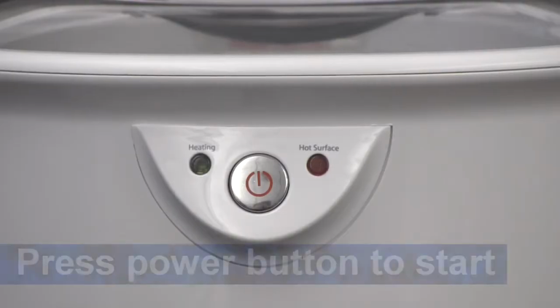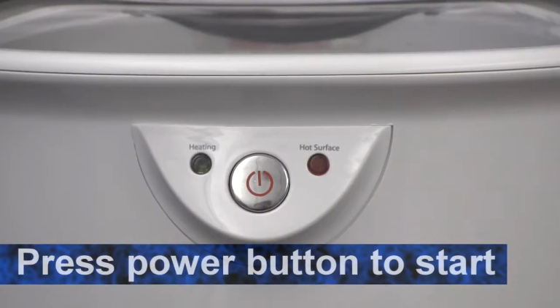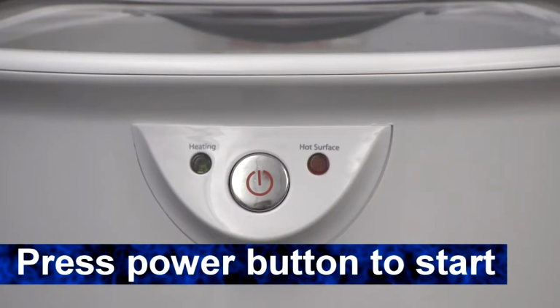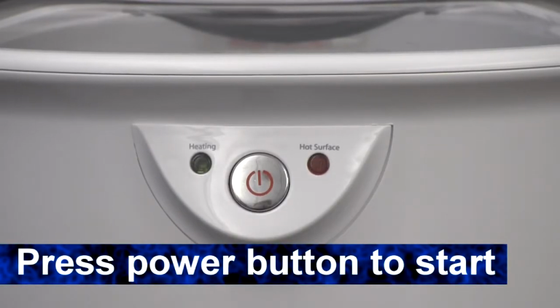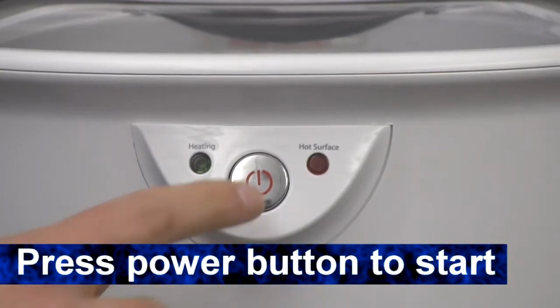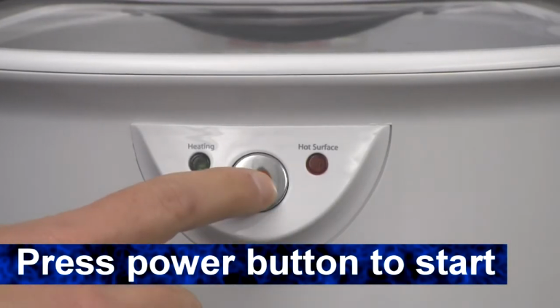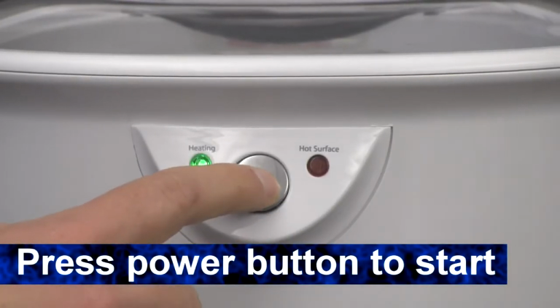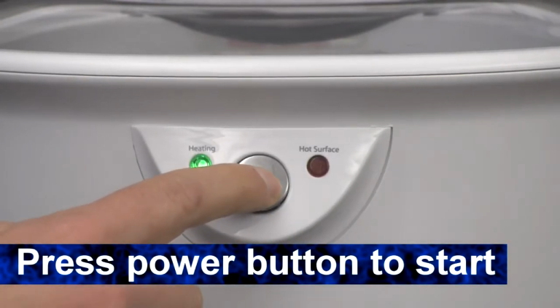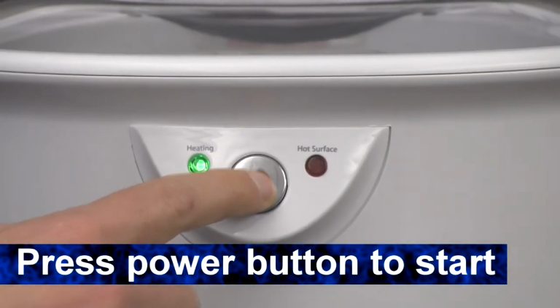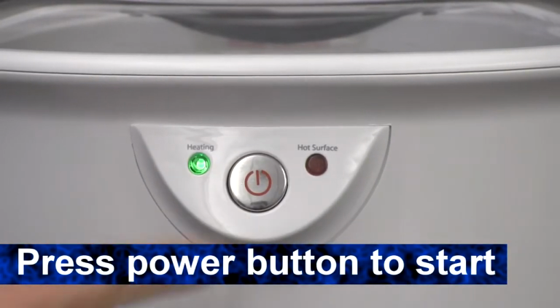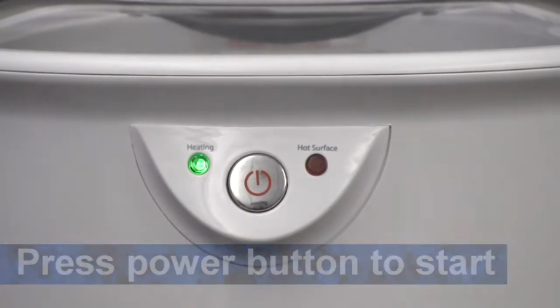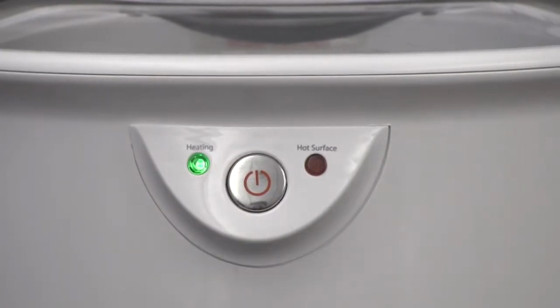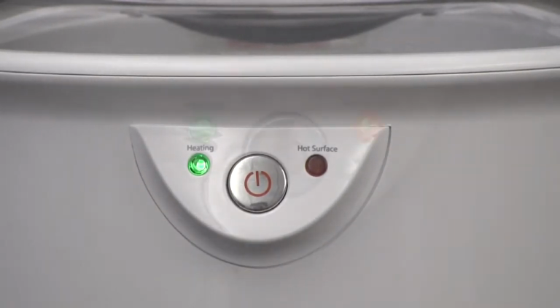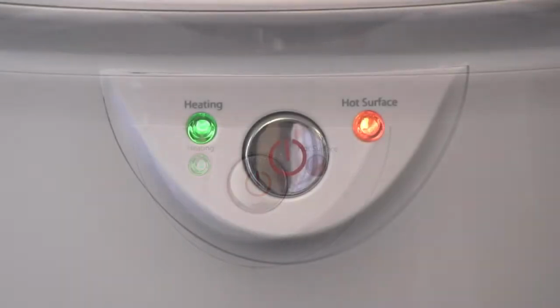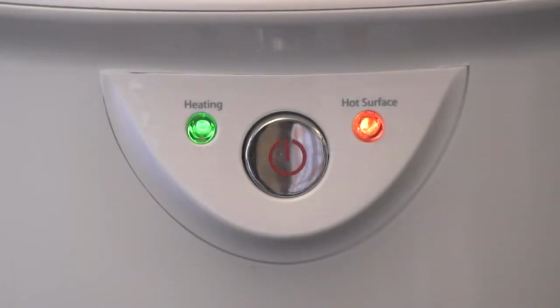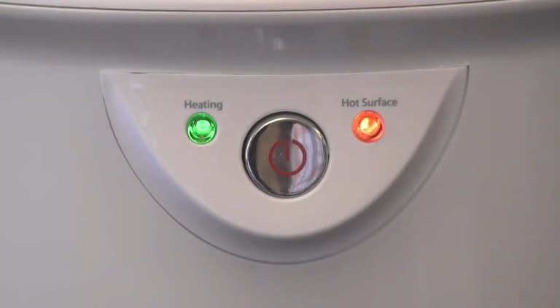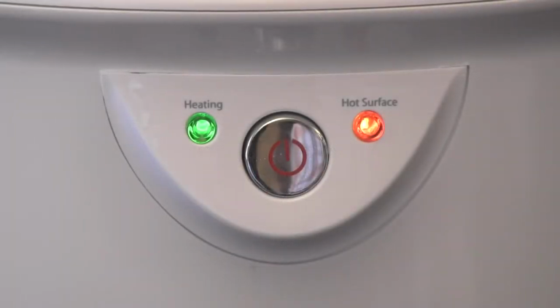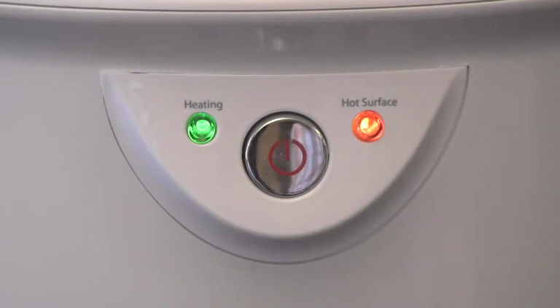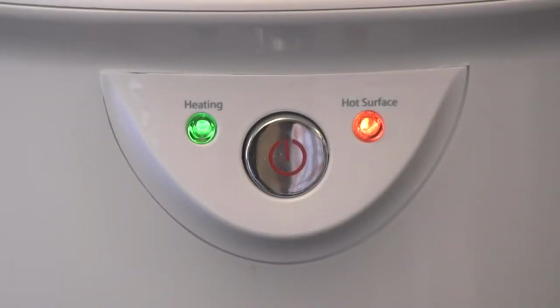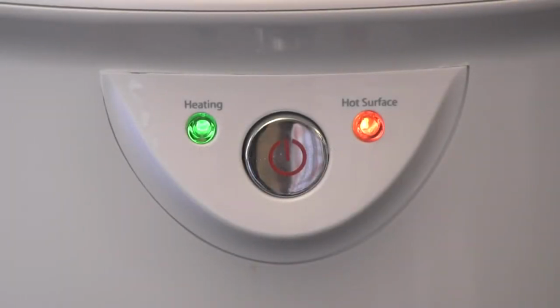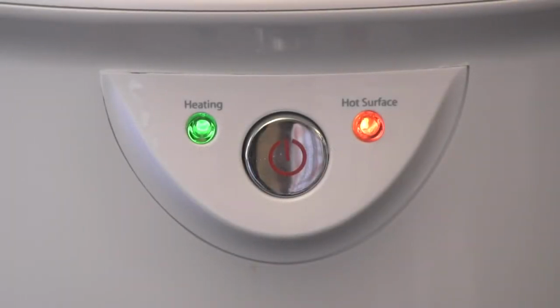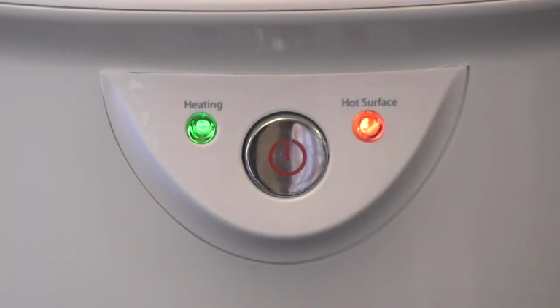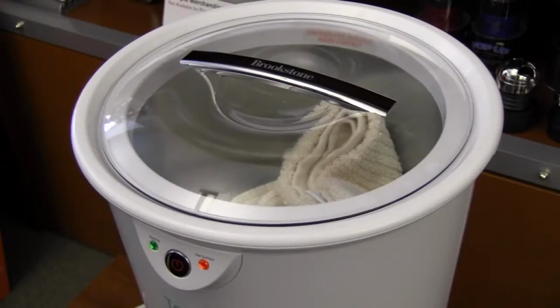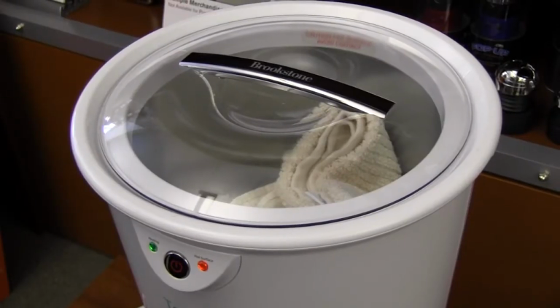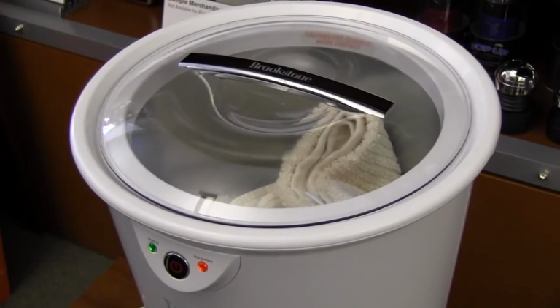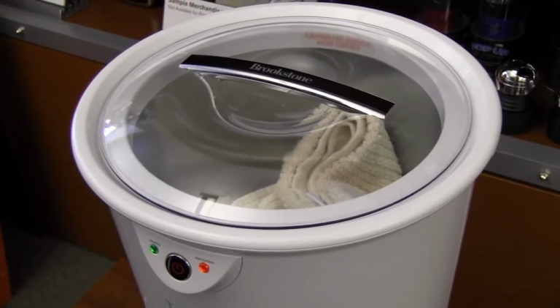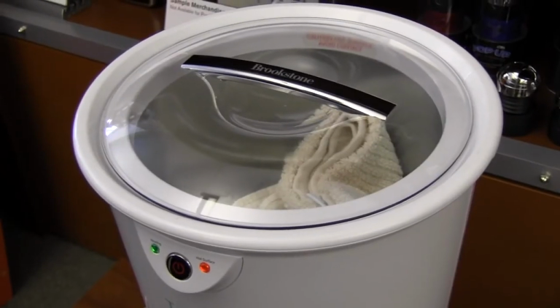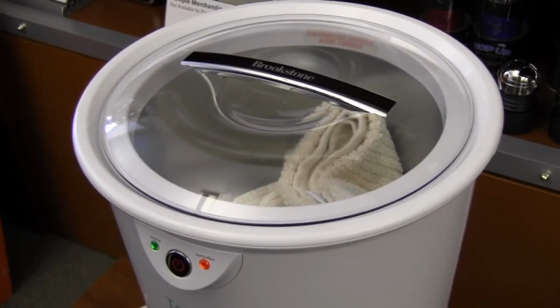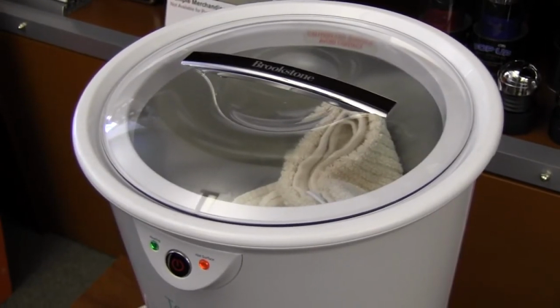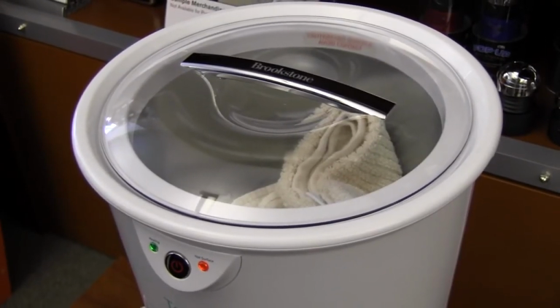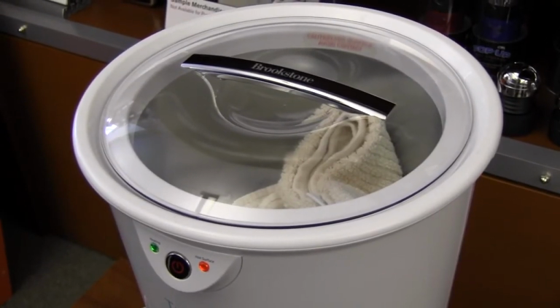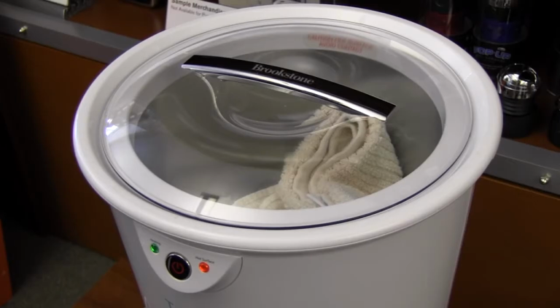Press the power button in the center of the panel to start it up. The green heating light will turn on as well as the red hot surface light. The inside of the towel warmer will now heat up and warm your towel.